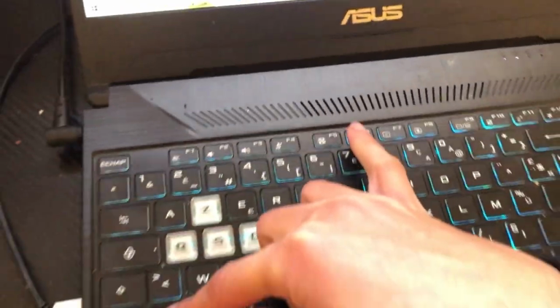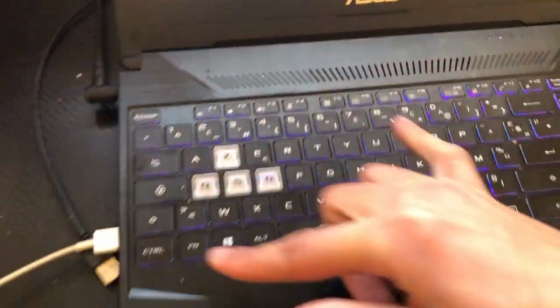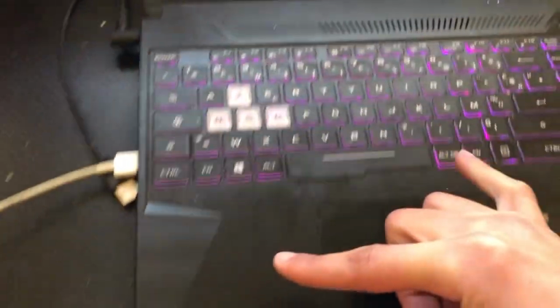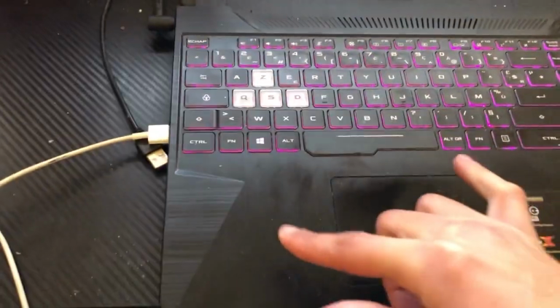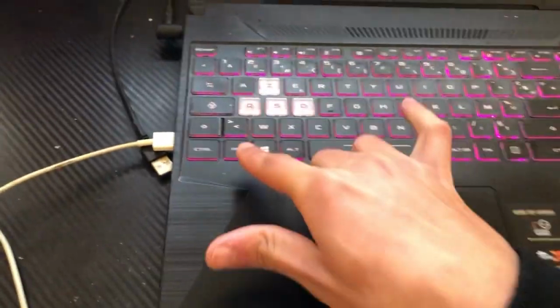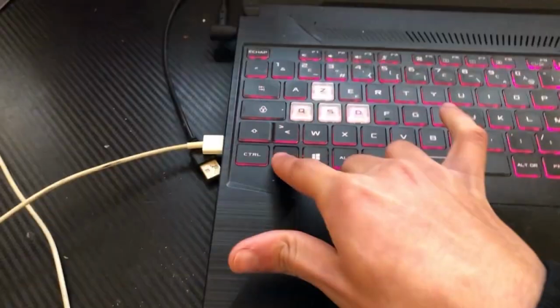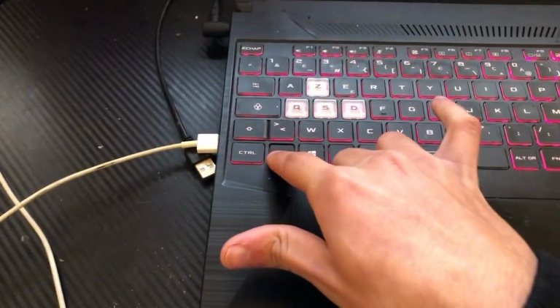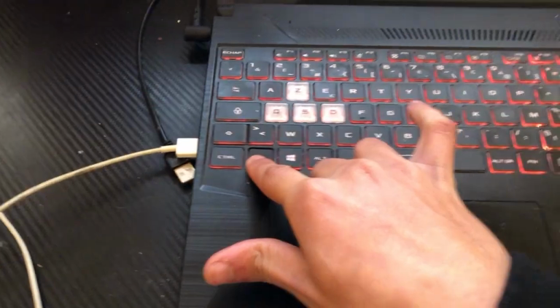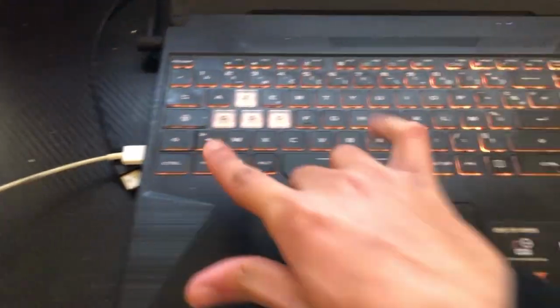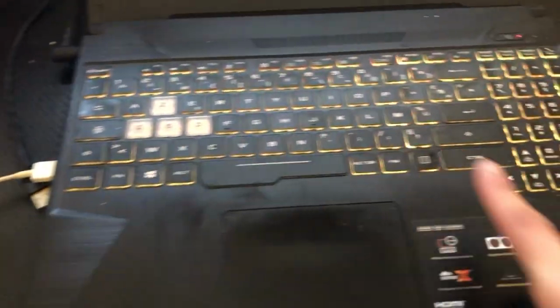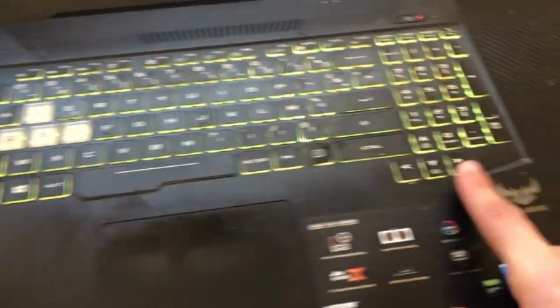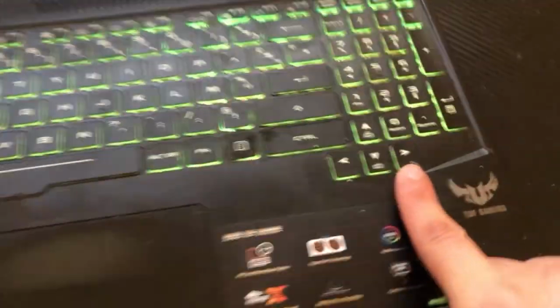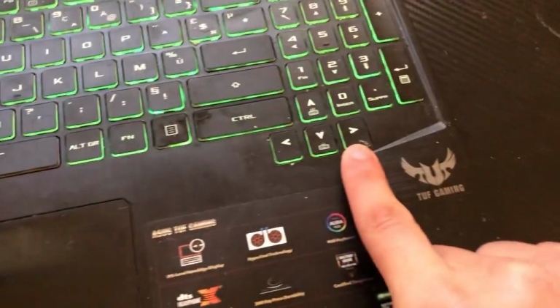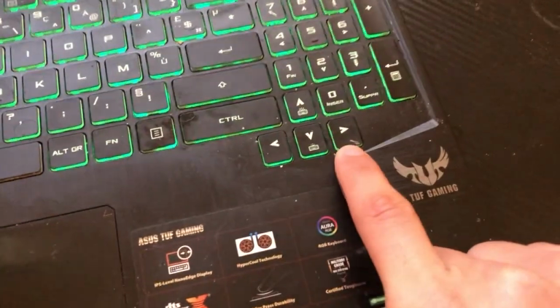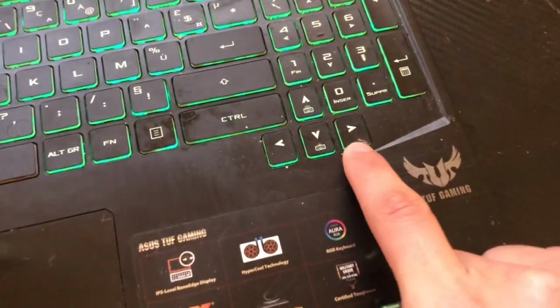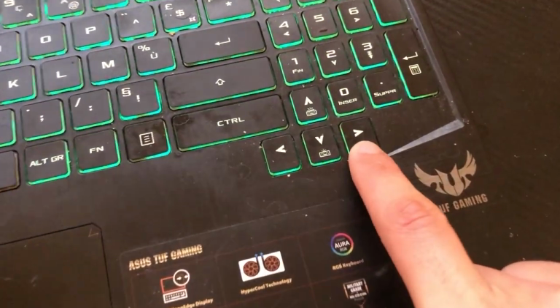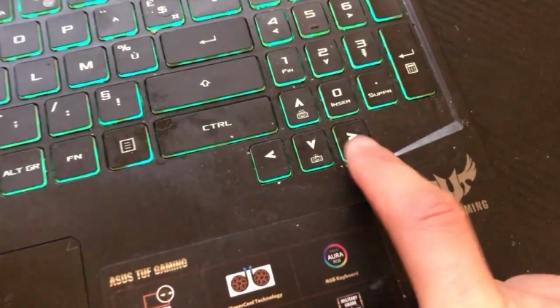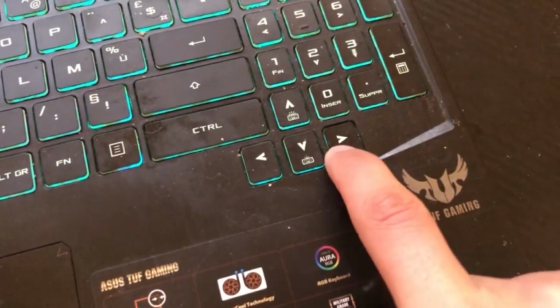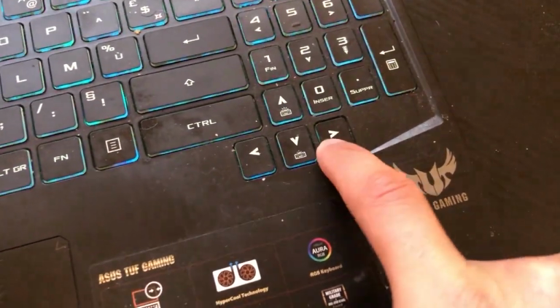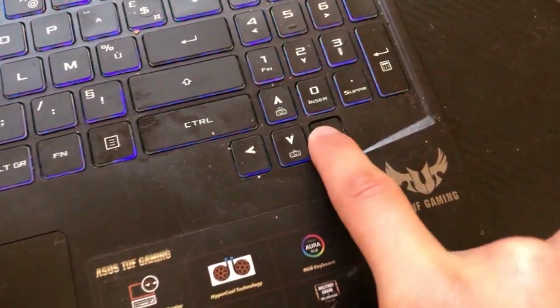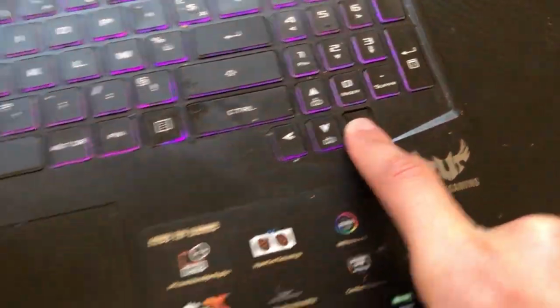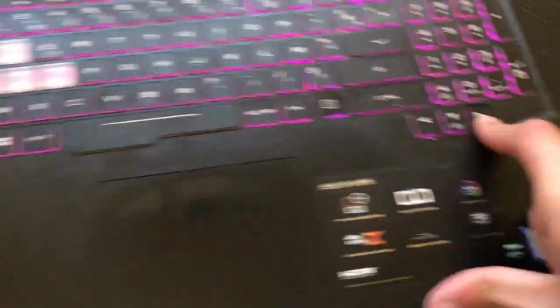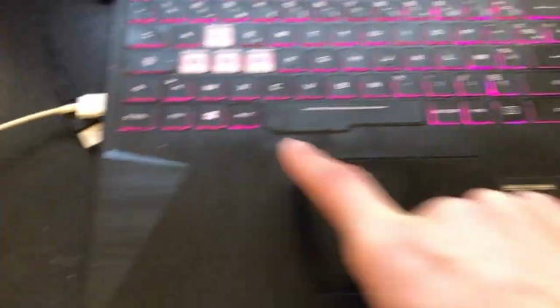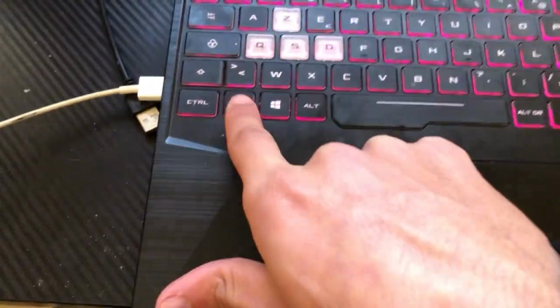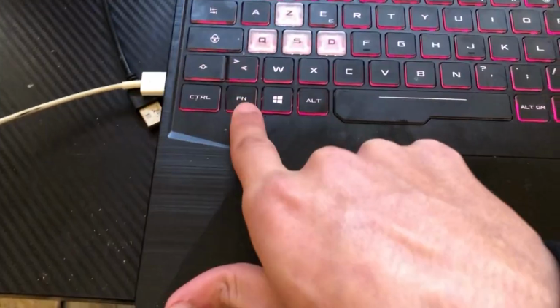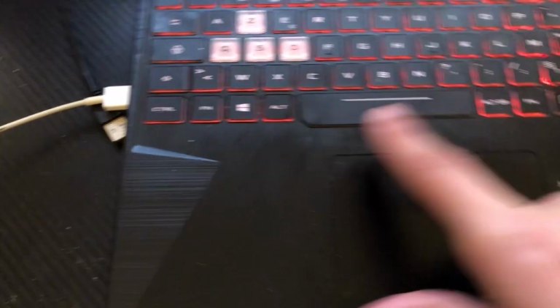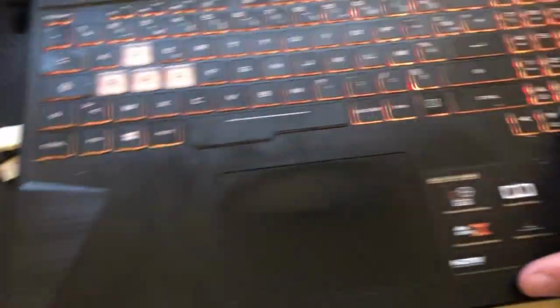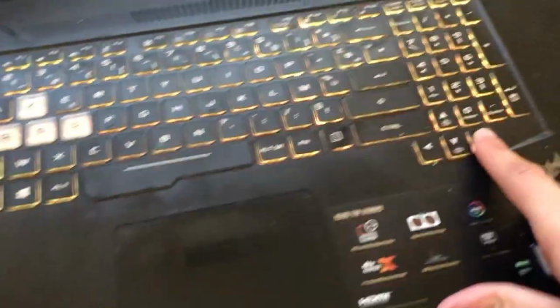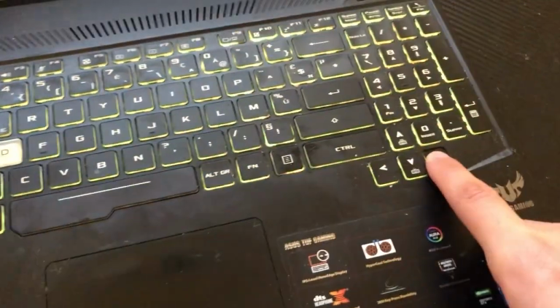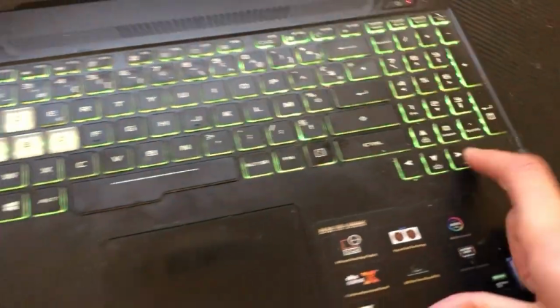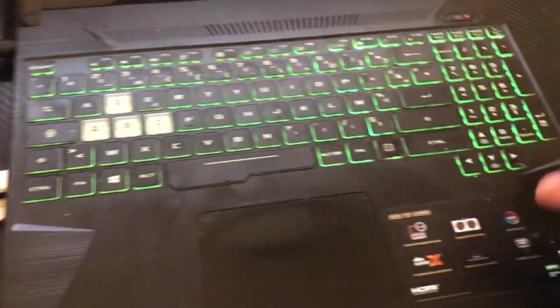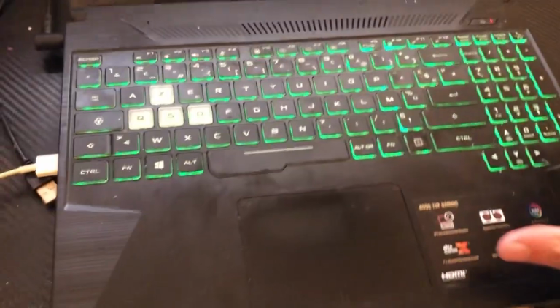Now if that doesn't work either, you want to click on Fn and the Right Arrow key at the same time. So try Fn and the Right Arrow key.